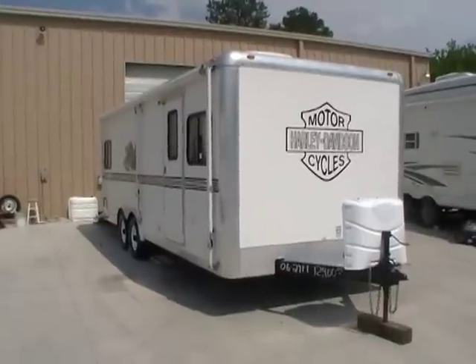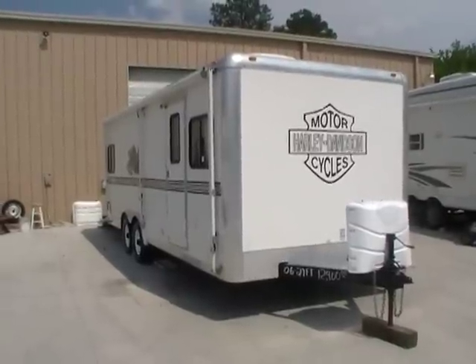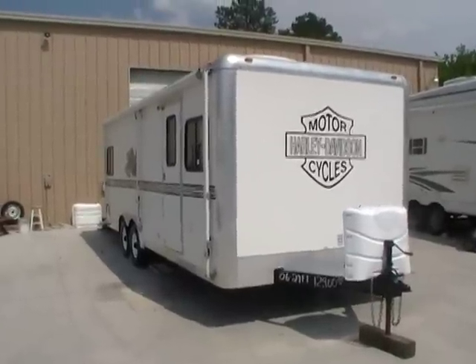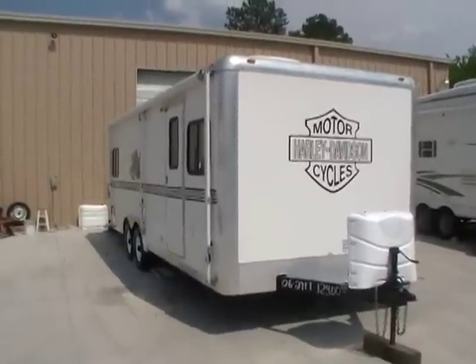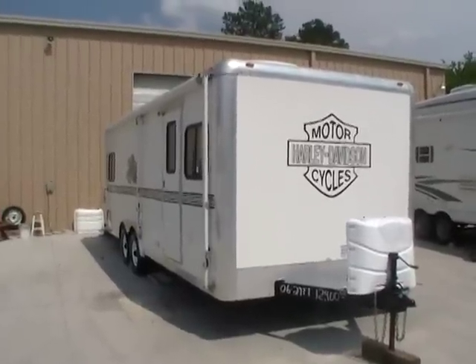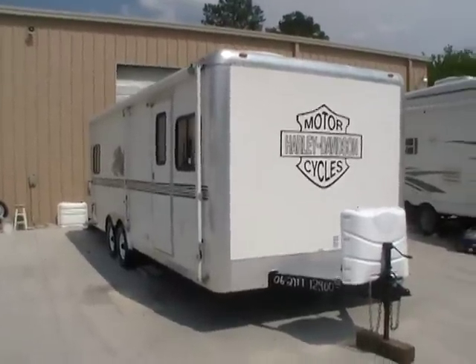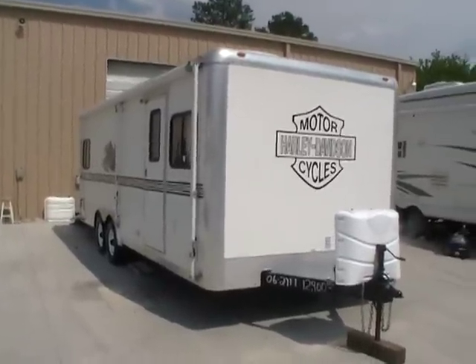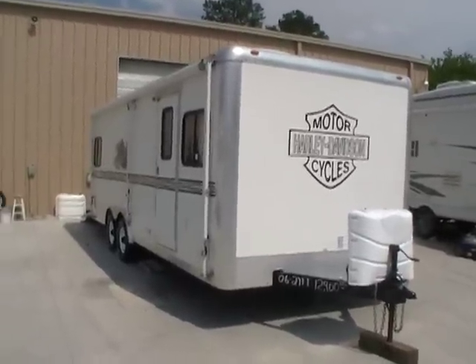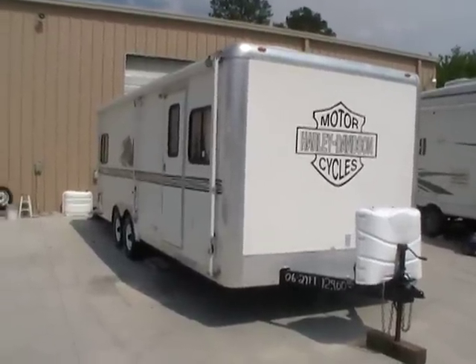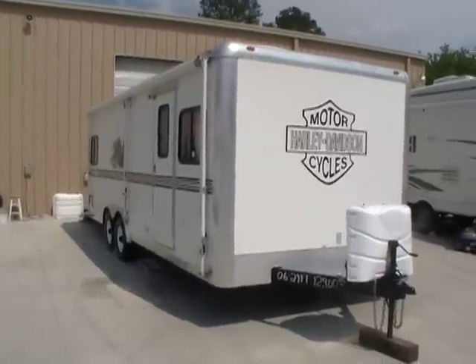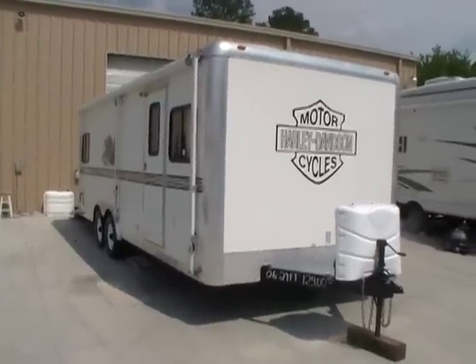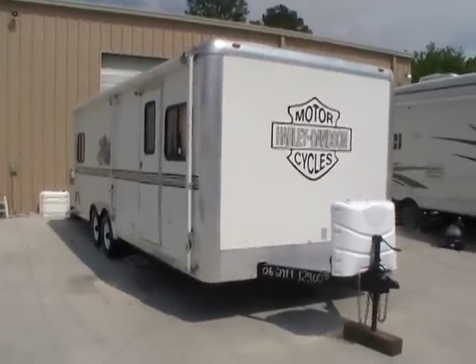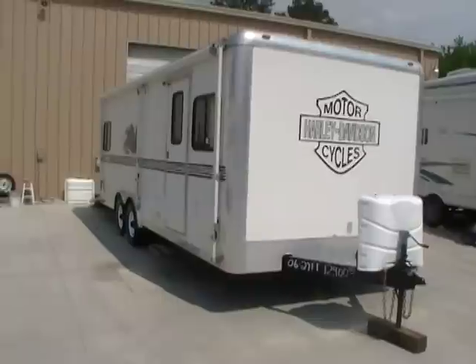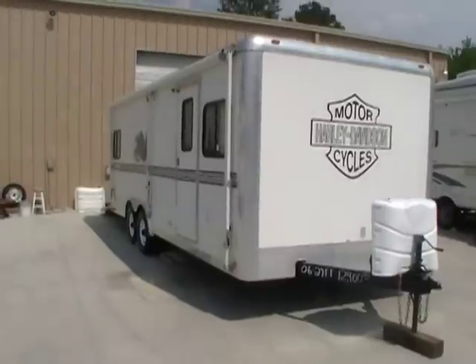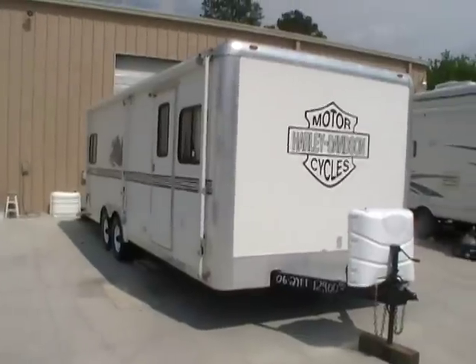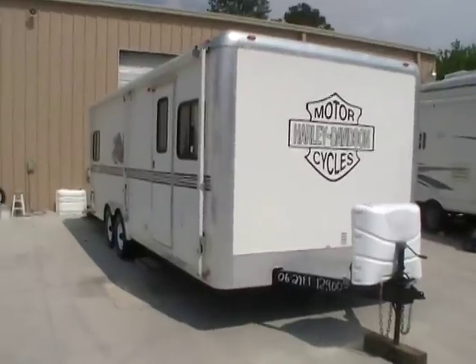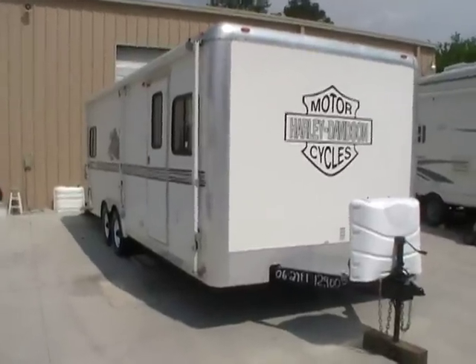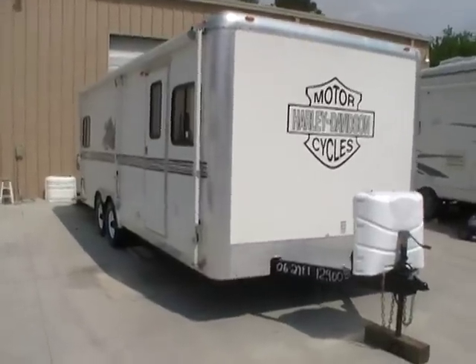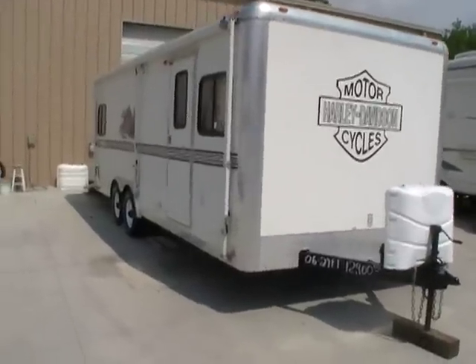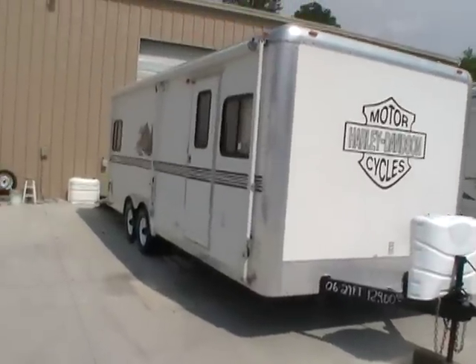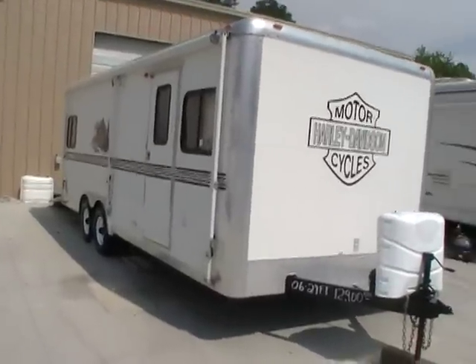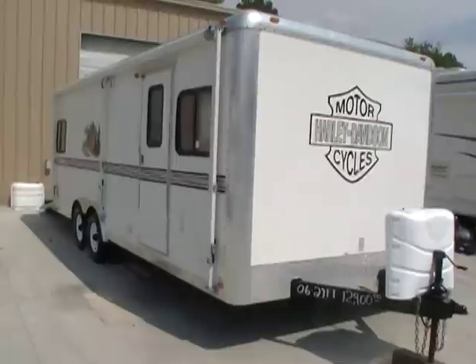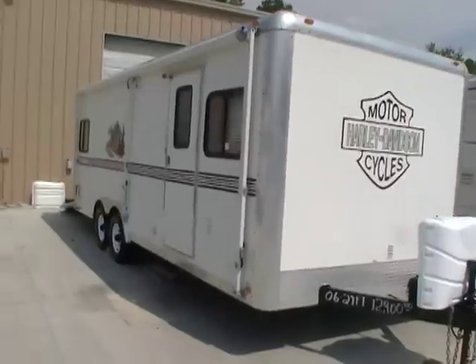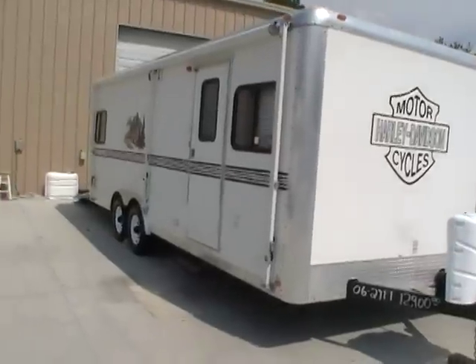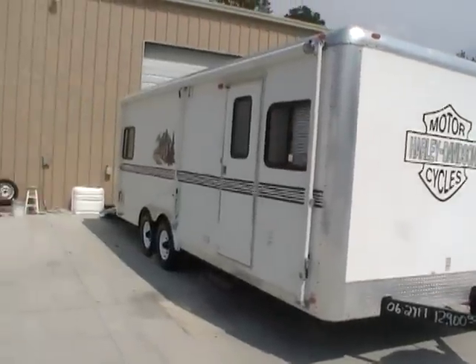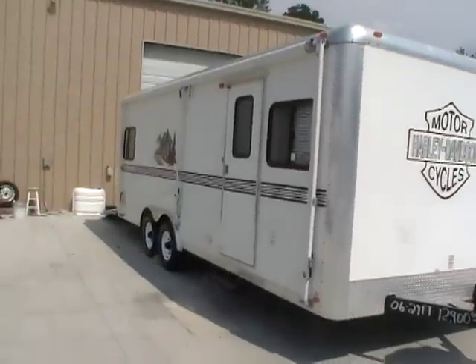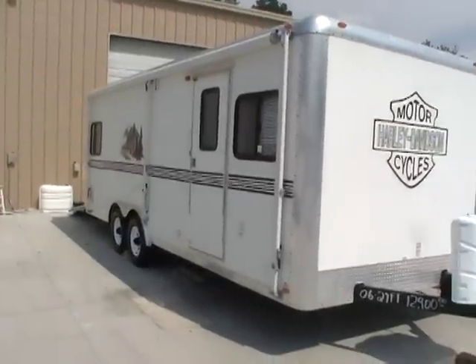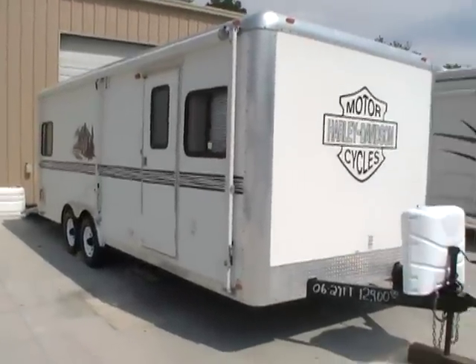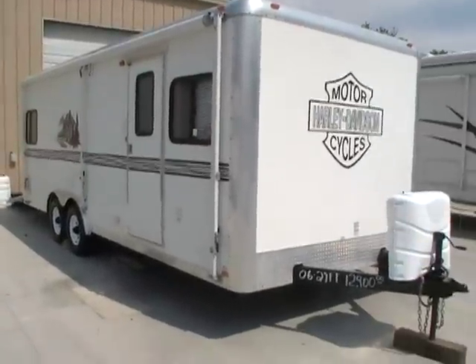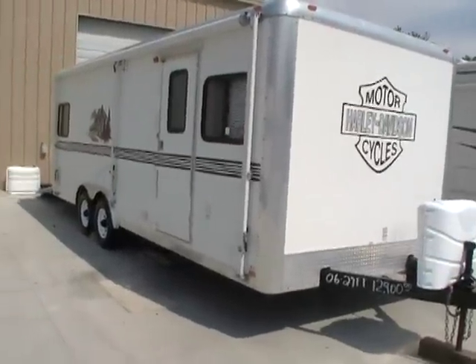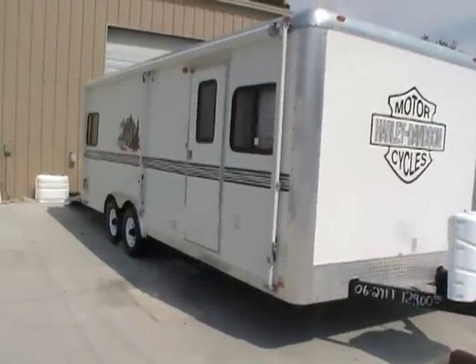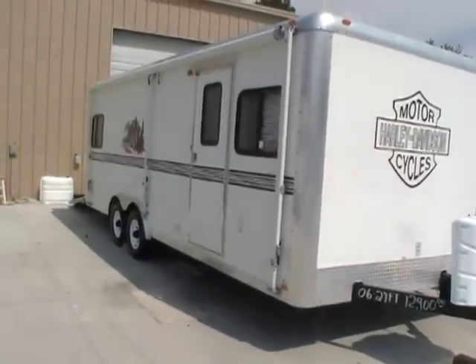Good afternoon folks, Big Bo here with another great toy hauler value from Parkway RV Center. Today we're looking at a 2006 Work & Play built by Forest River, model number 22SK.